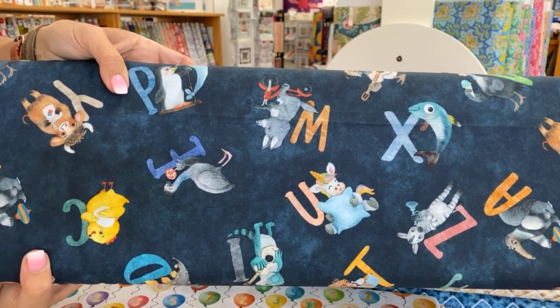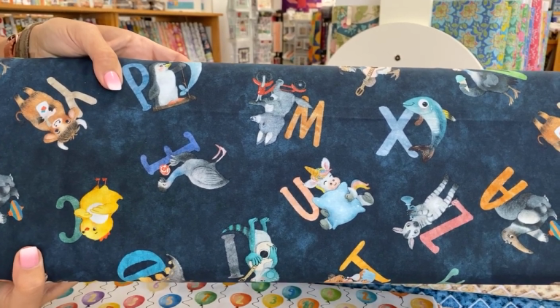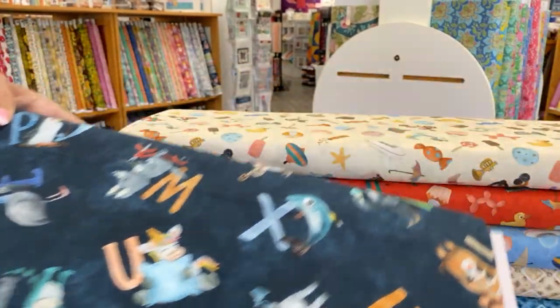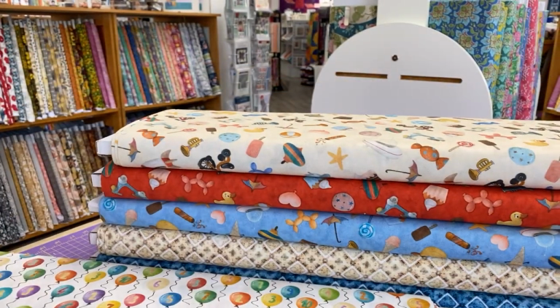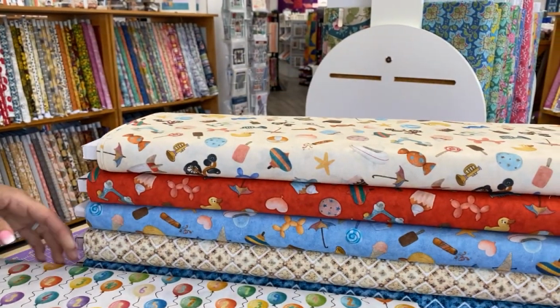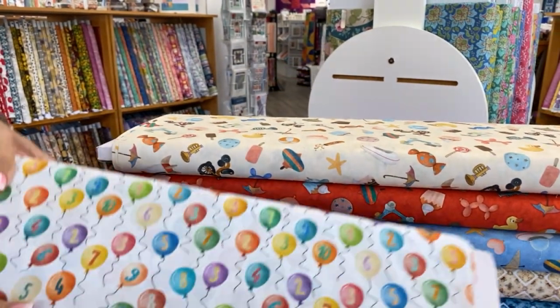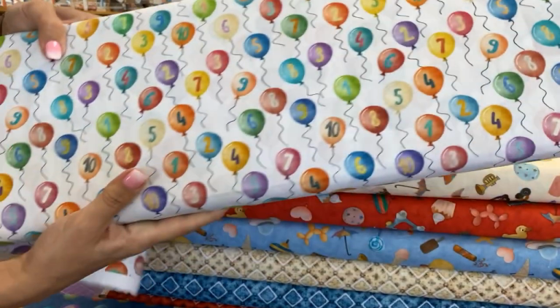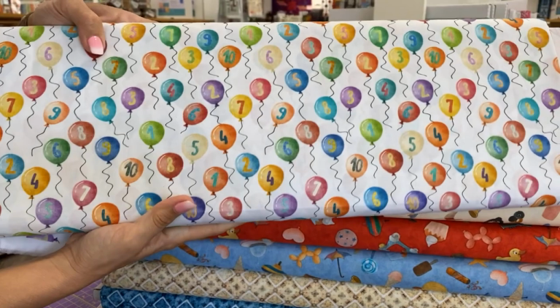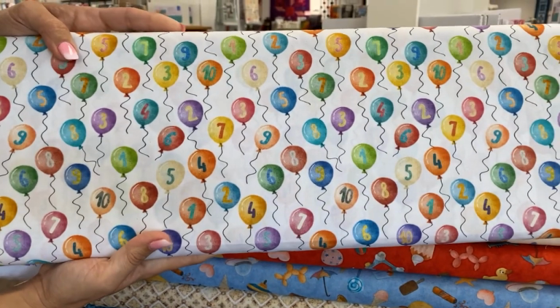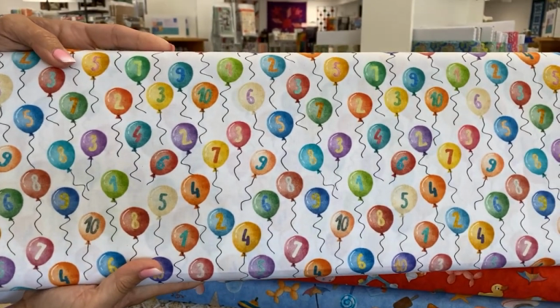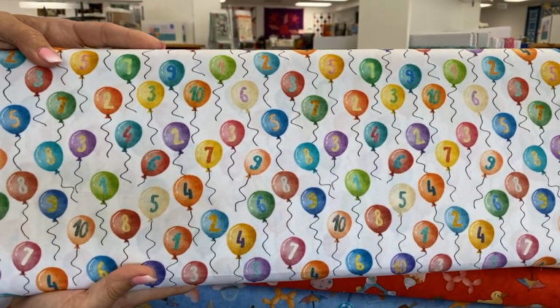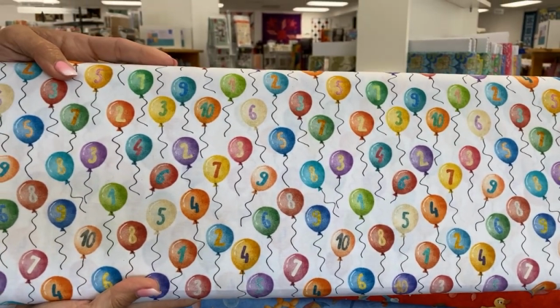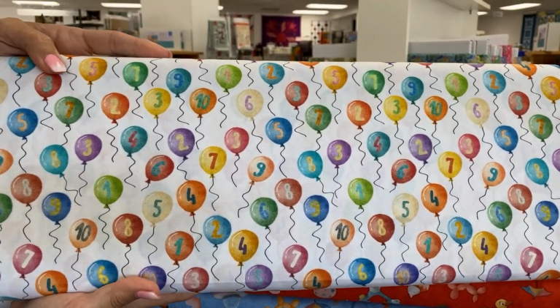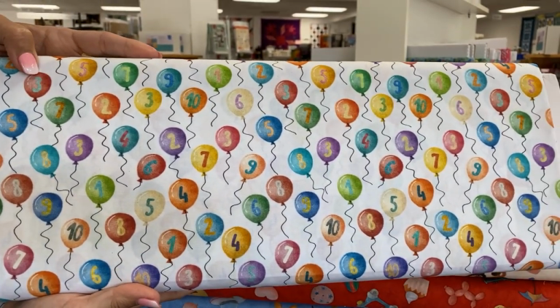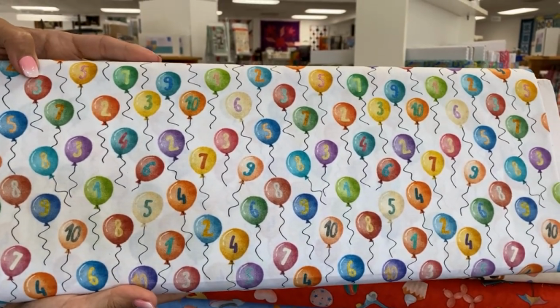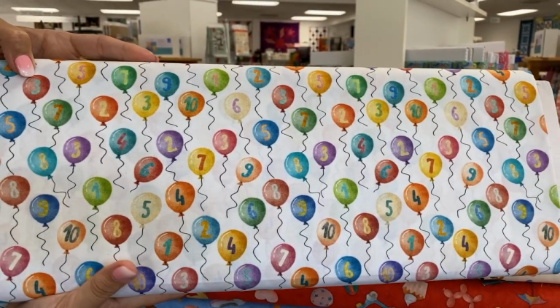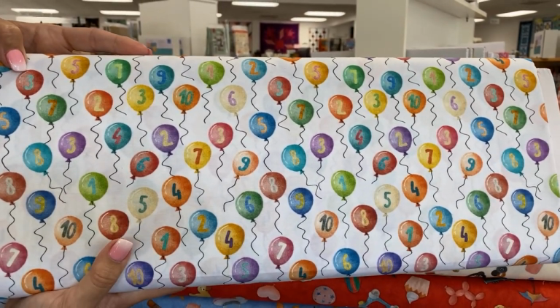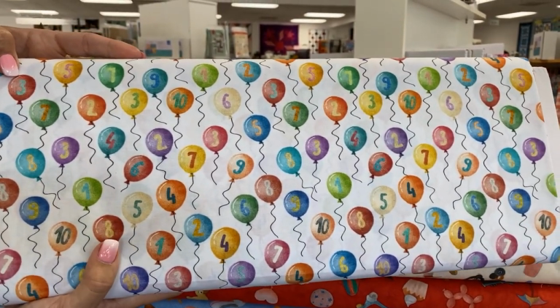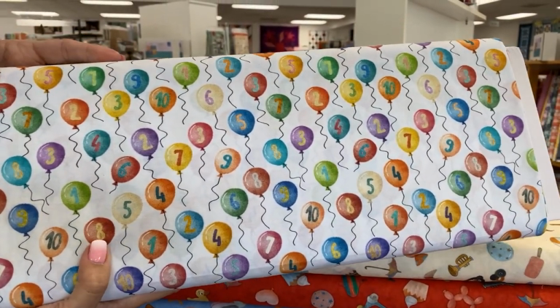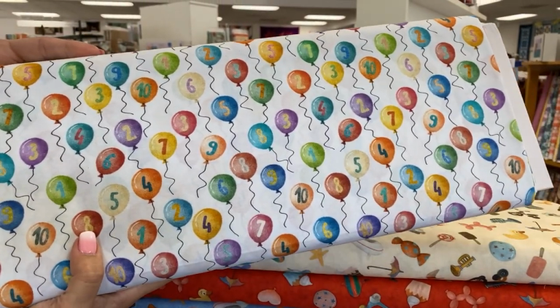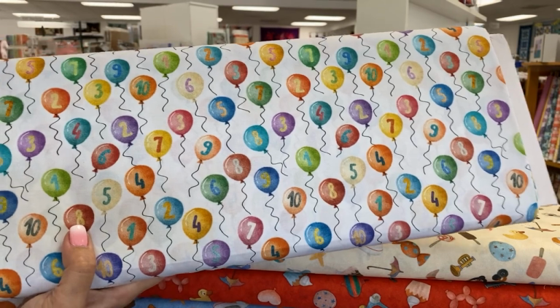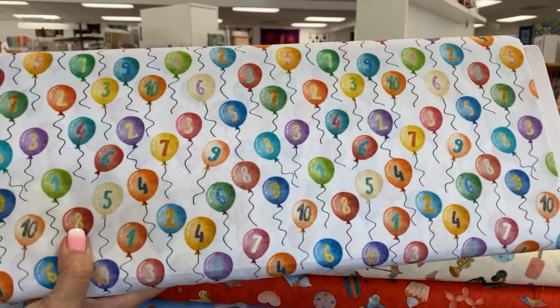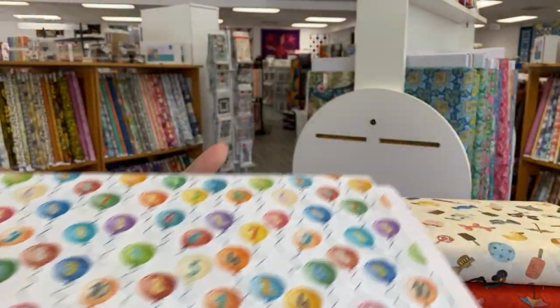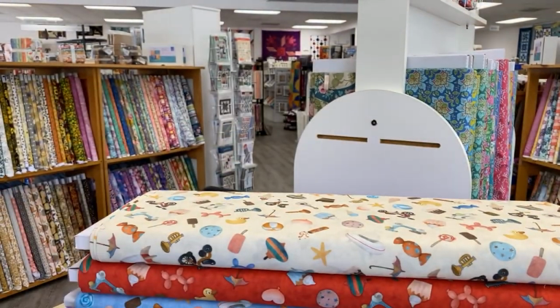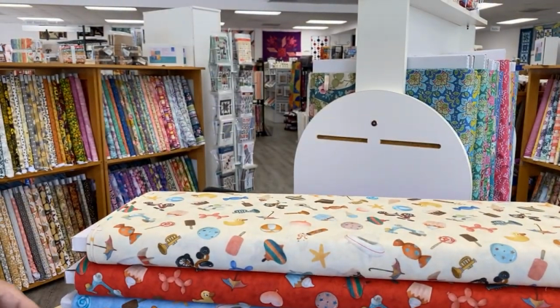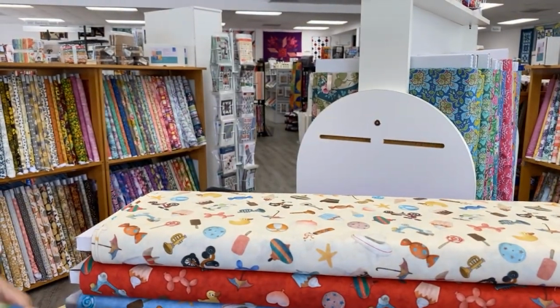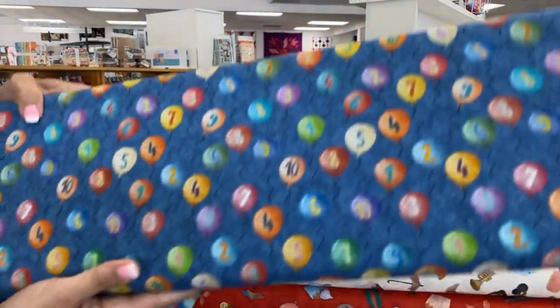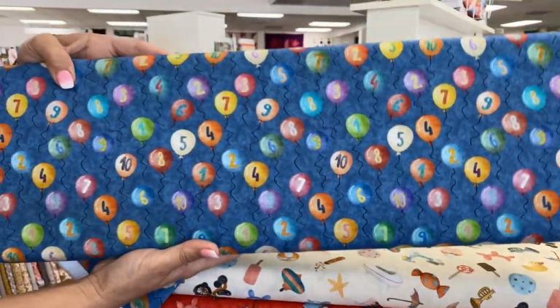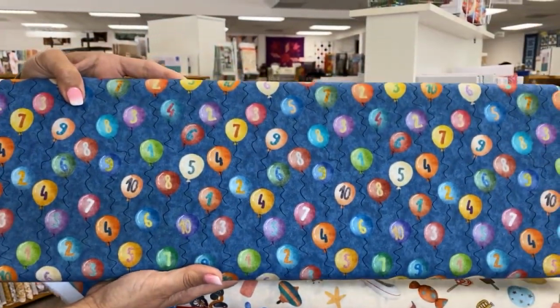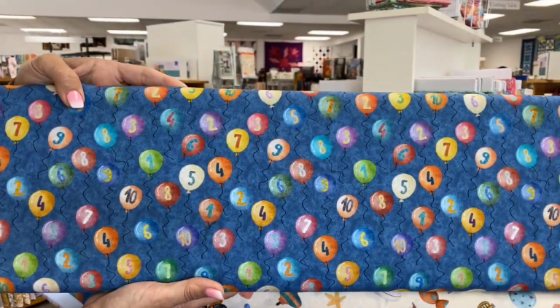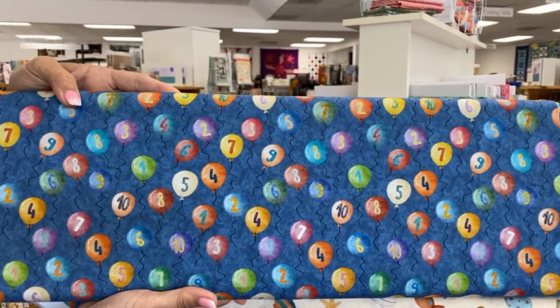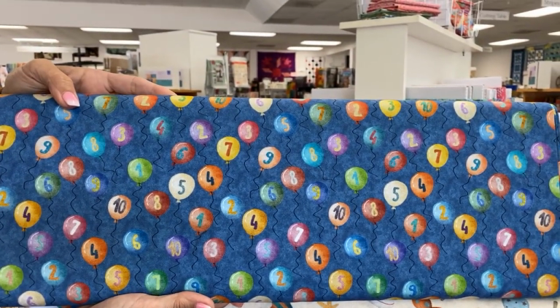Very fun. And then we've got balloons with different numbers on them, which is great for I Spy quilts or teaching numbers and letters to little ones. We have that in blue as well.